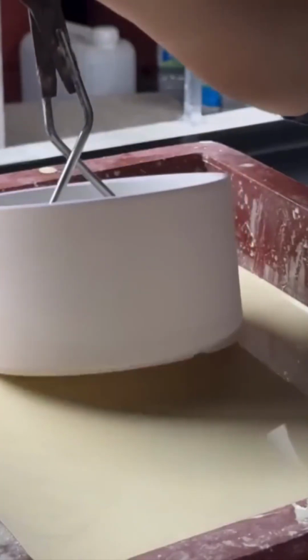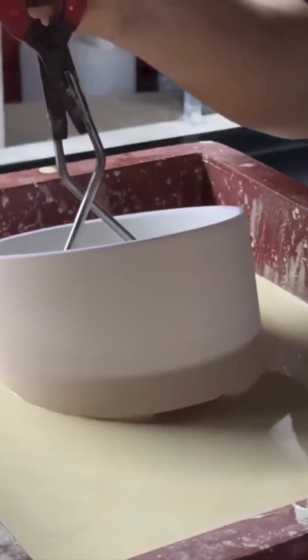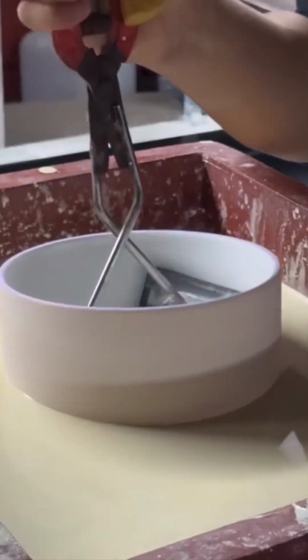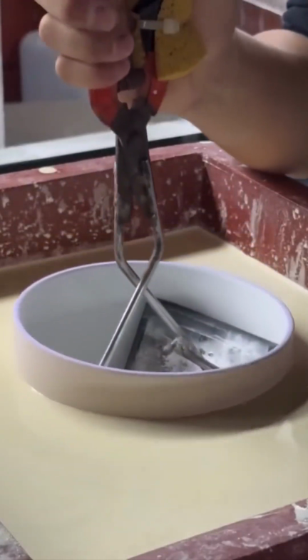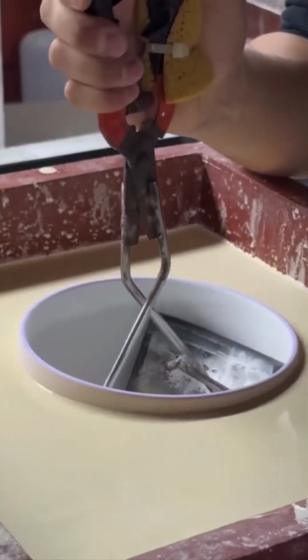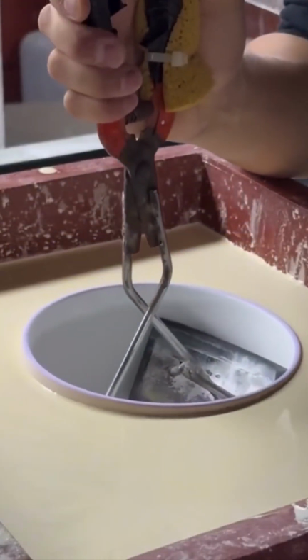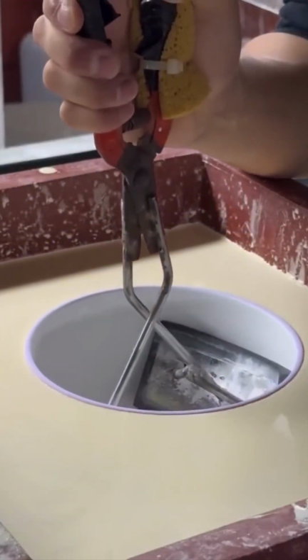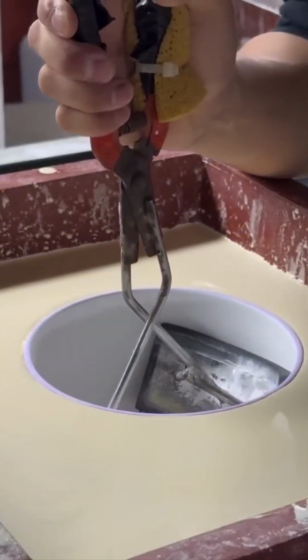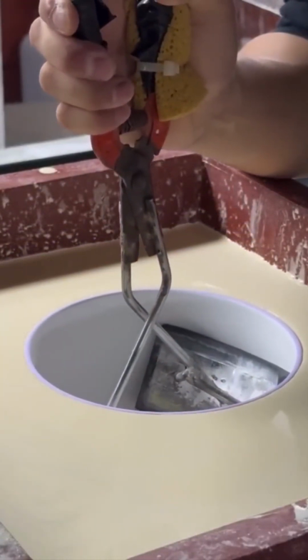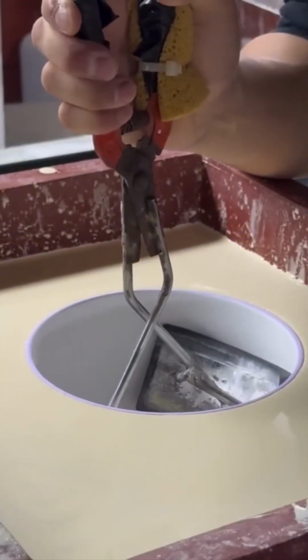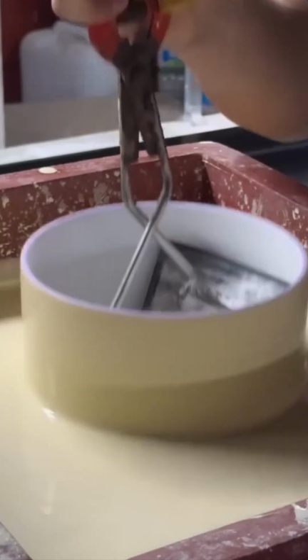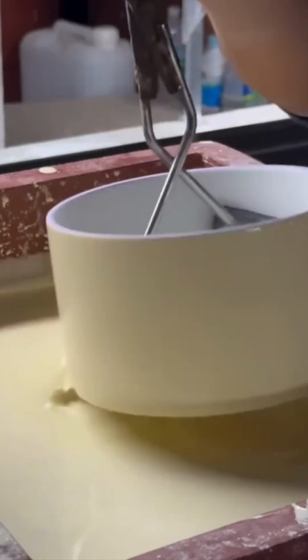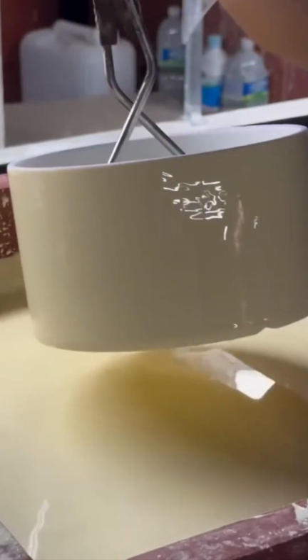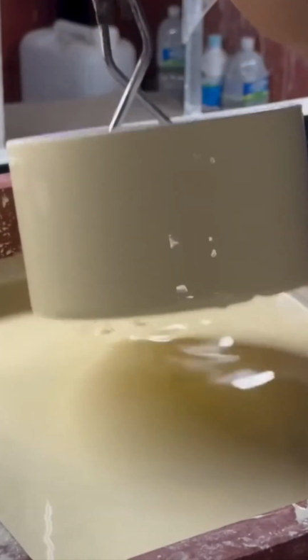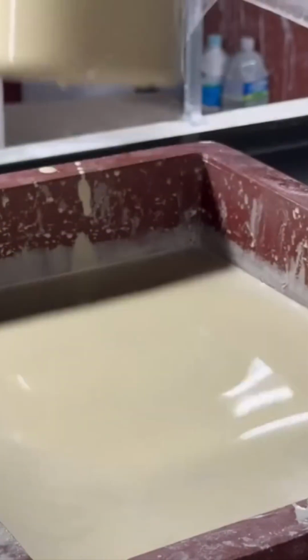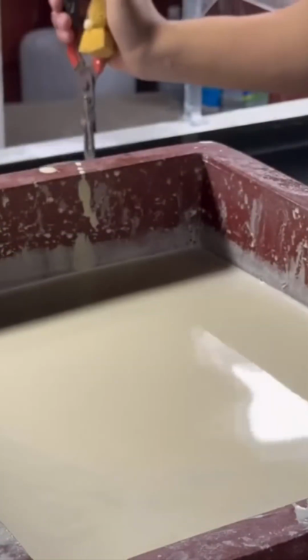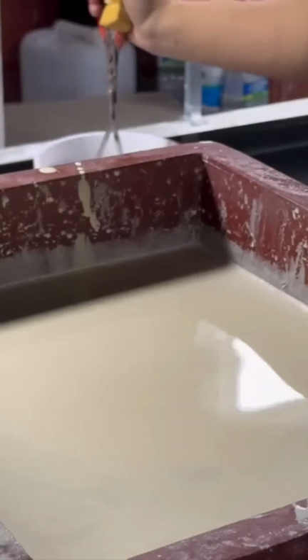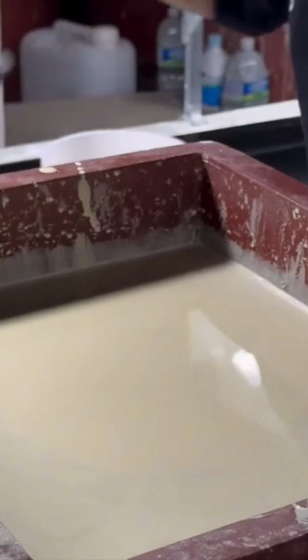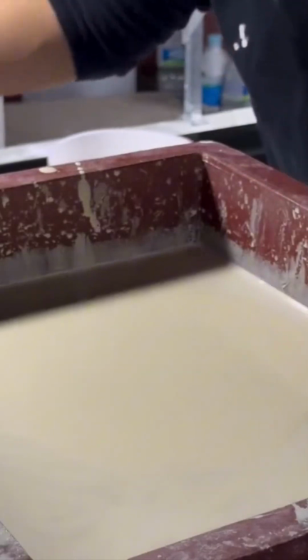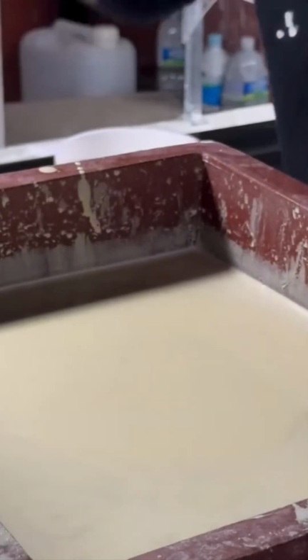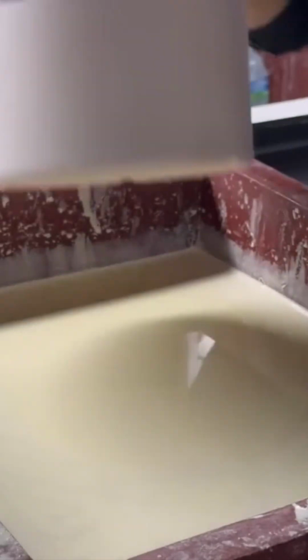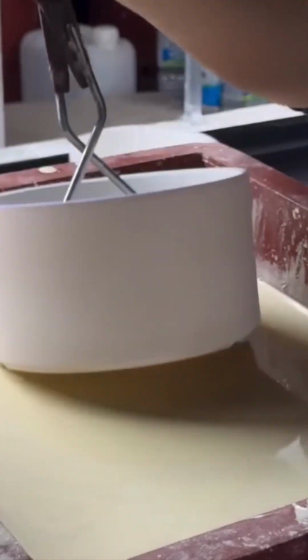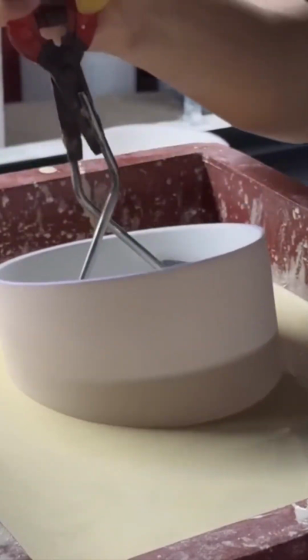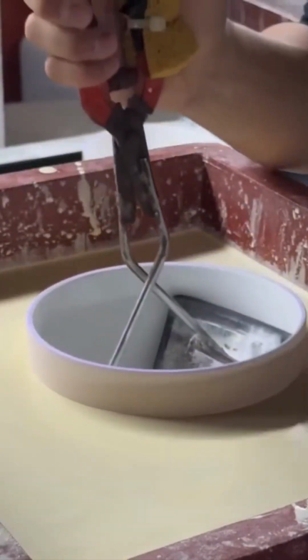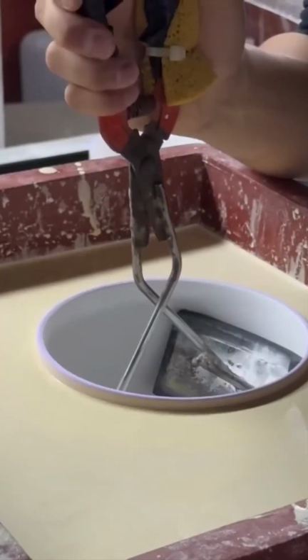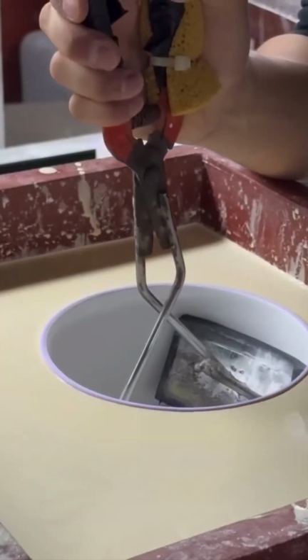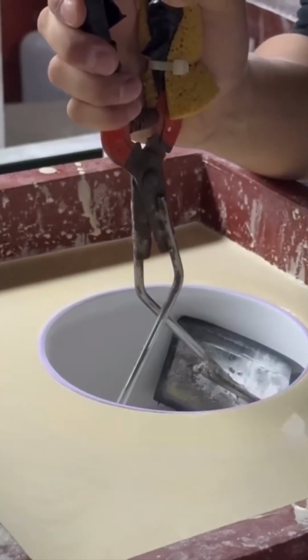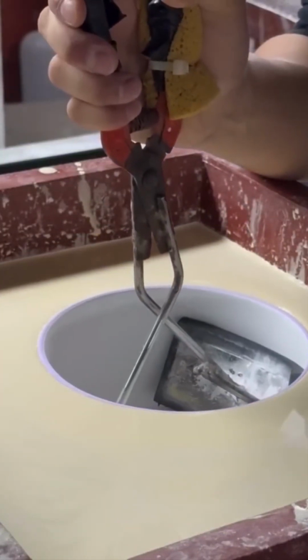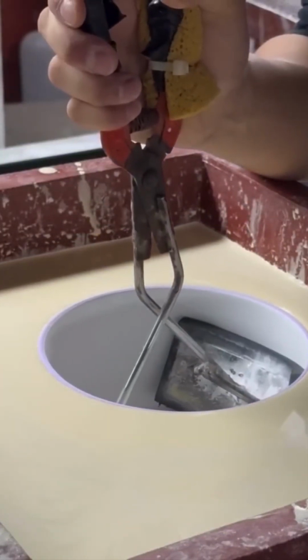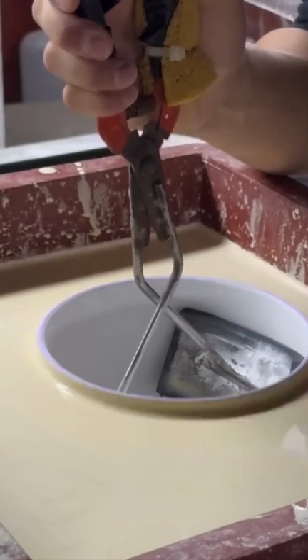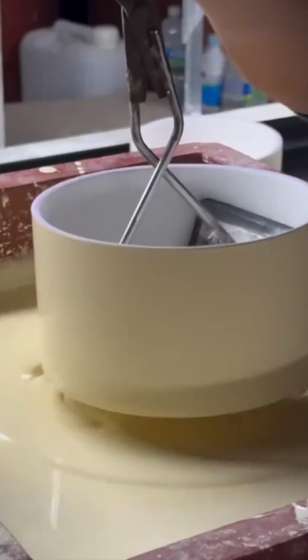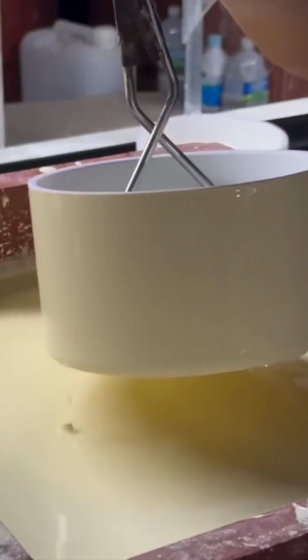Ceramics next. A gentle touch coats the surface with vibrant color — the kind of finish that makes you want to run your fingers across it. It's like watching a barista pour latte art: delicate, yet deliberate.